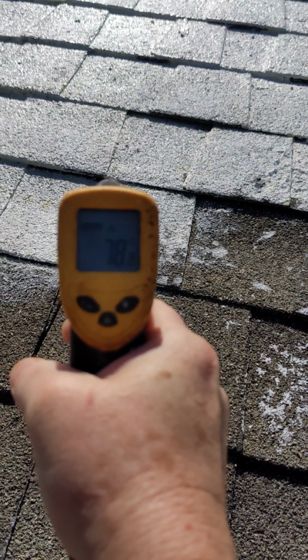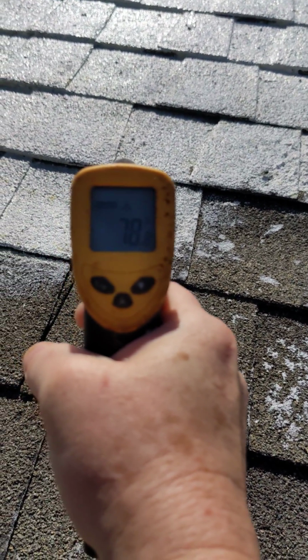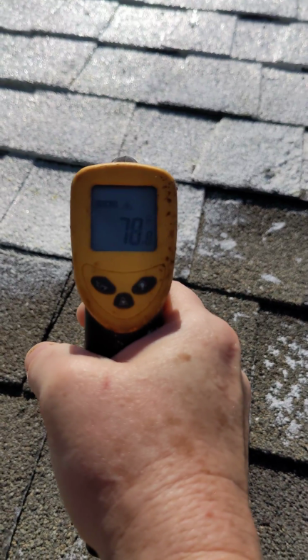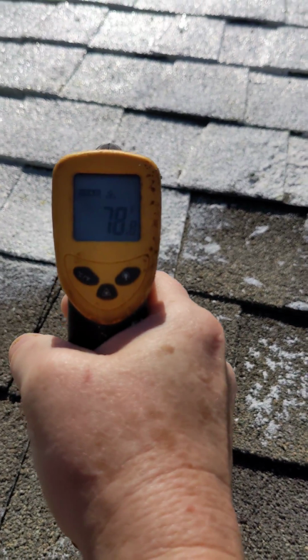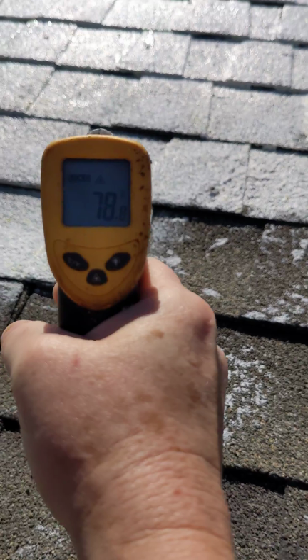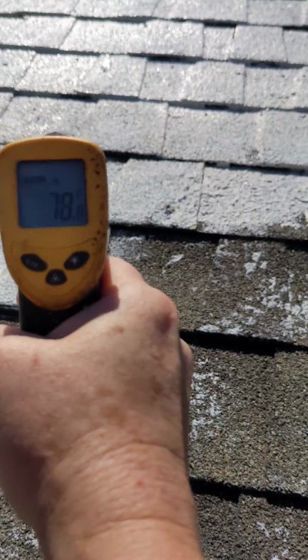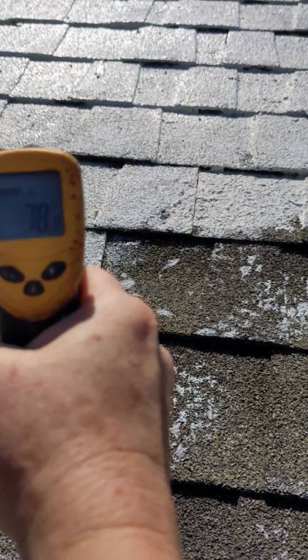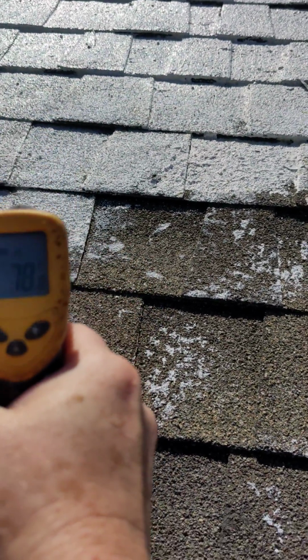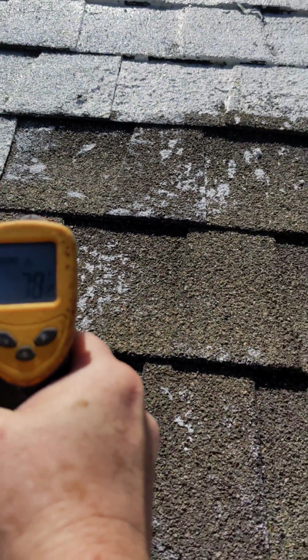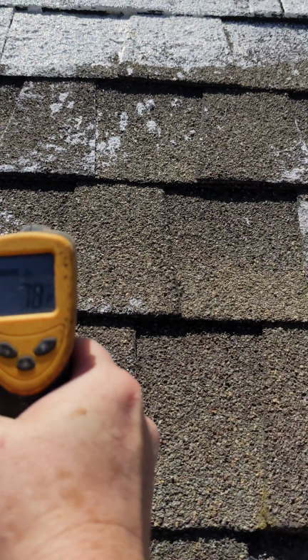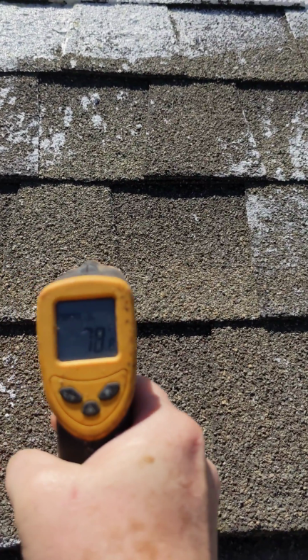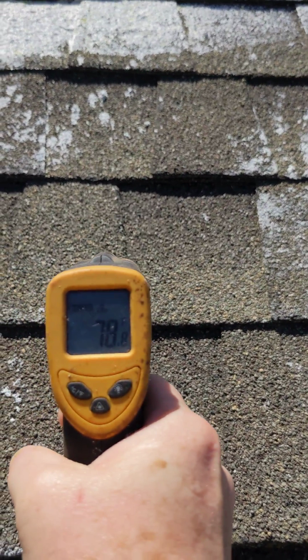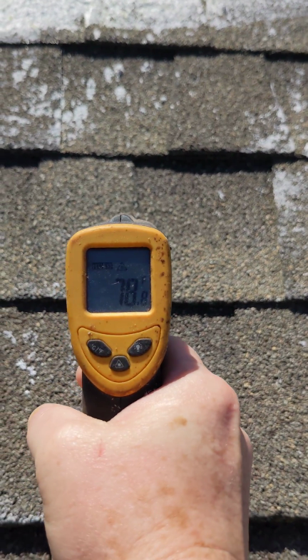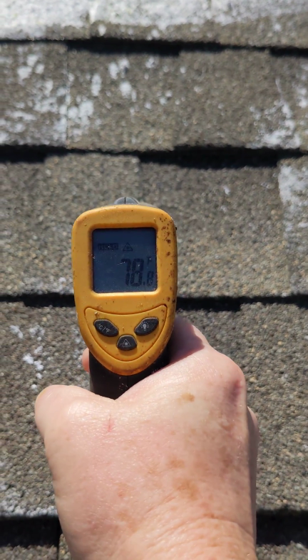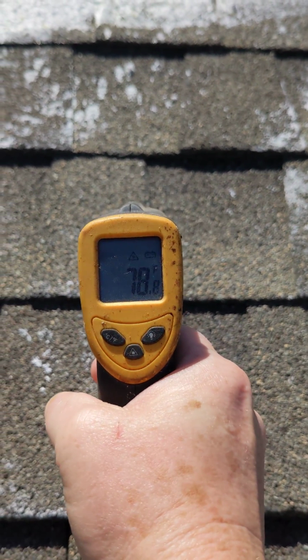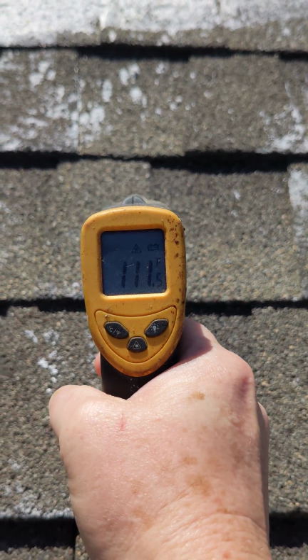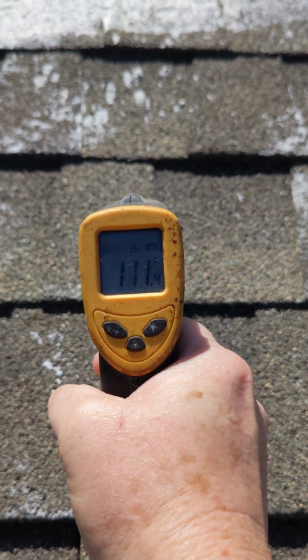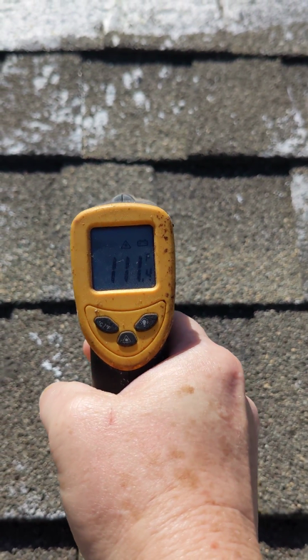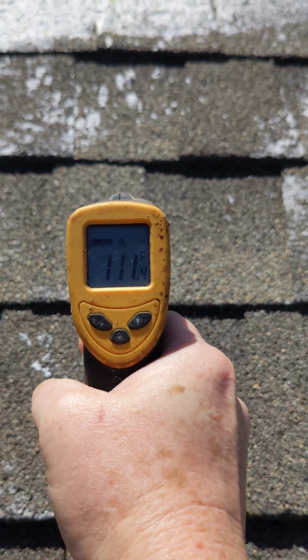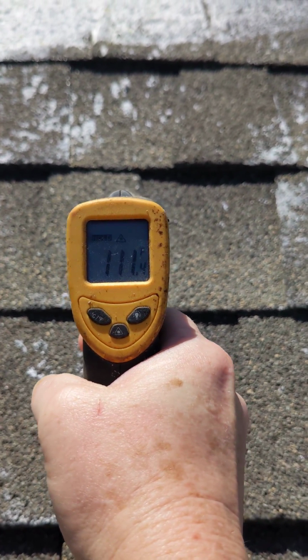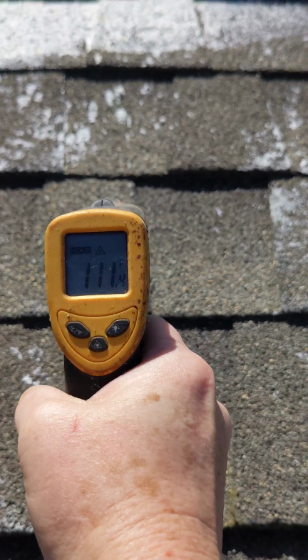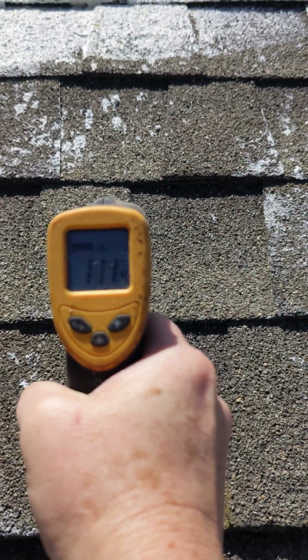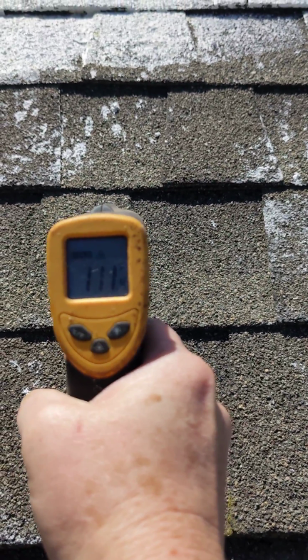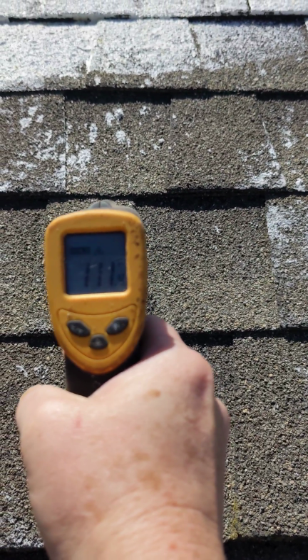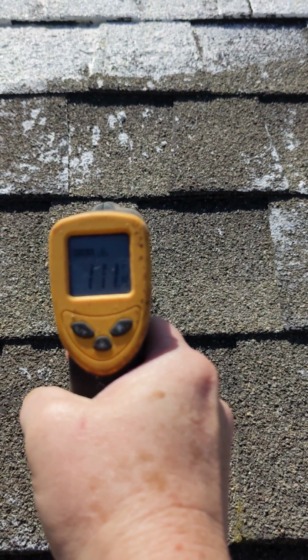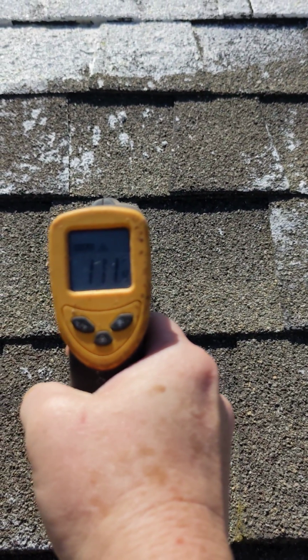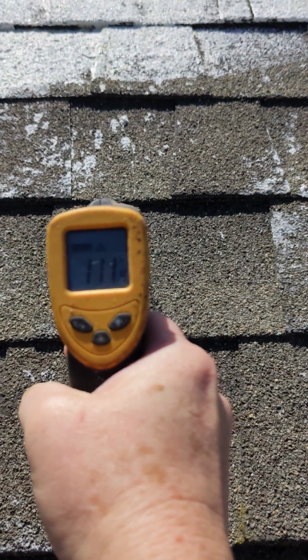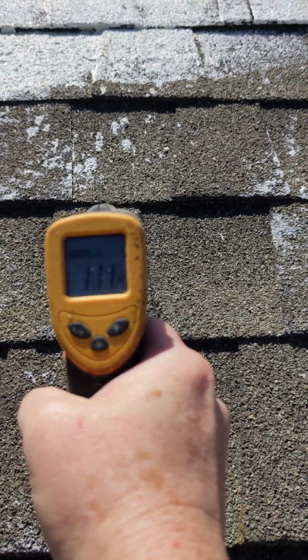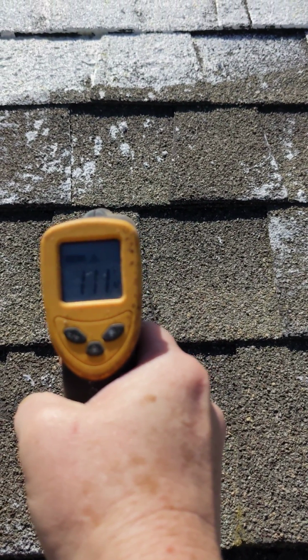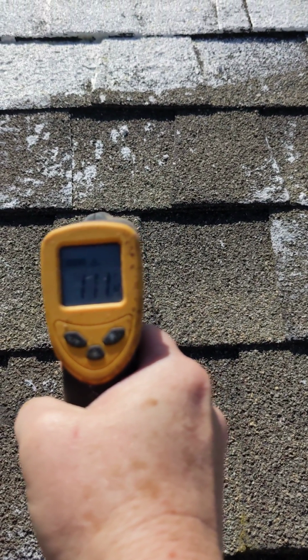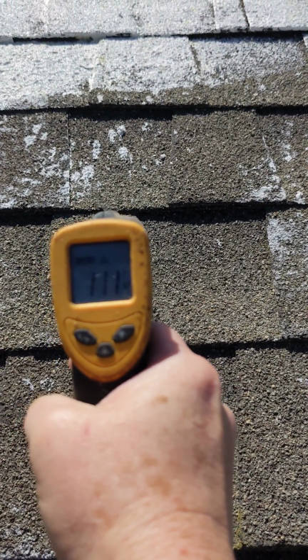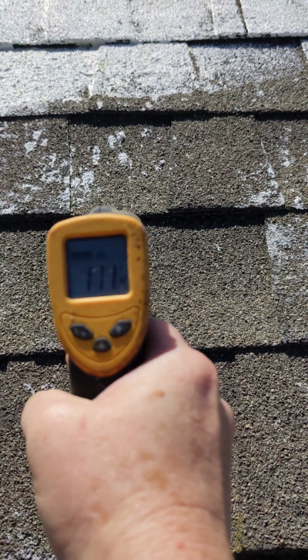Okay, in case you're having trouble reading the display, that's 78 degrees. About a foot to the right, 111 degrees, and it's about 10 a.m. in the morning.